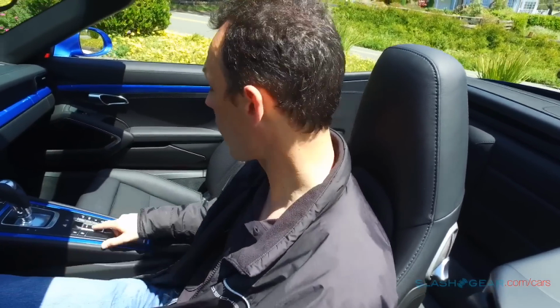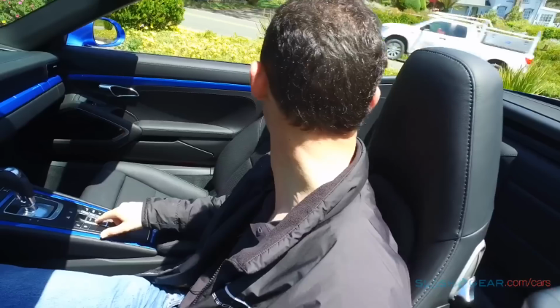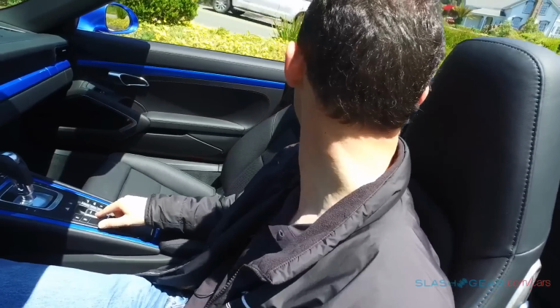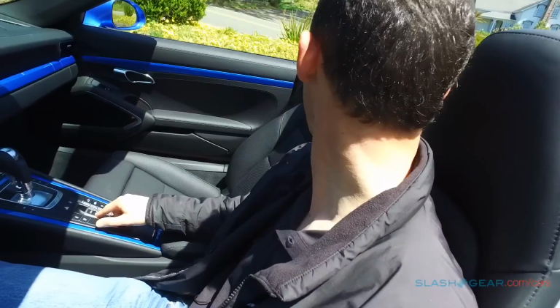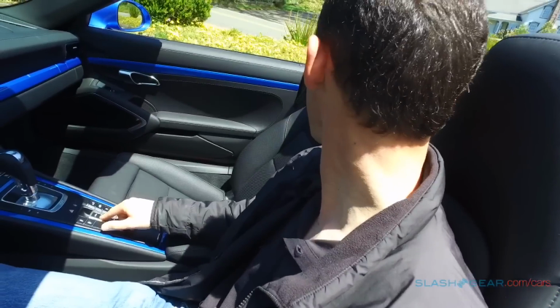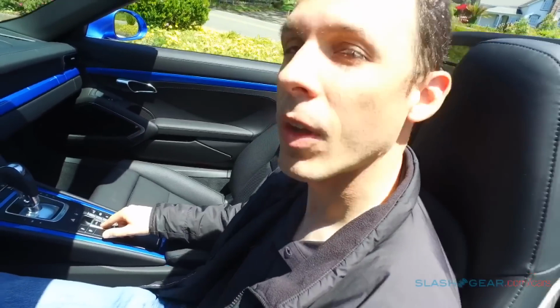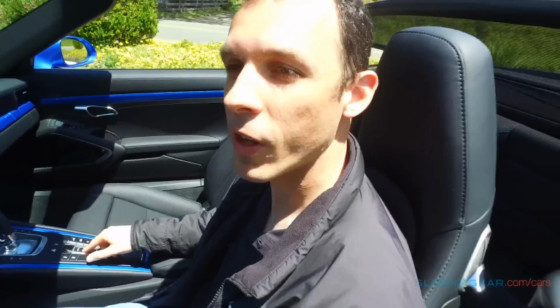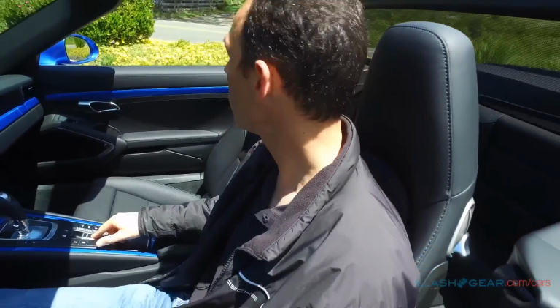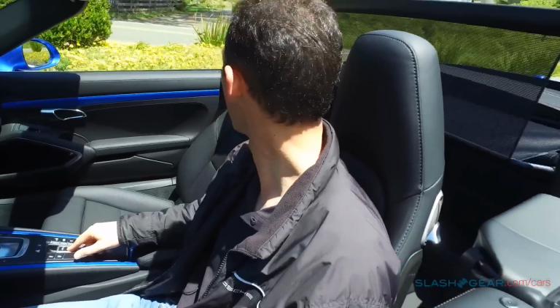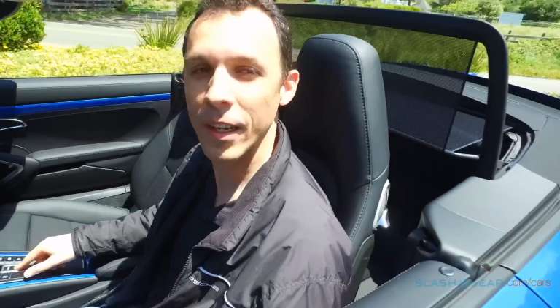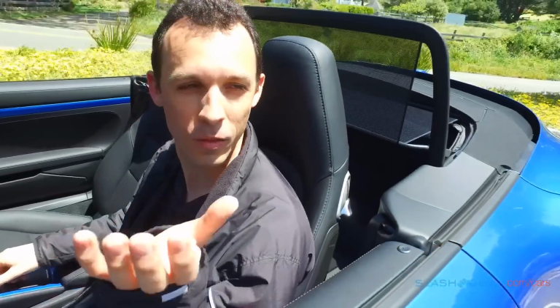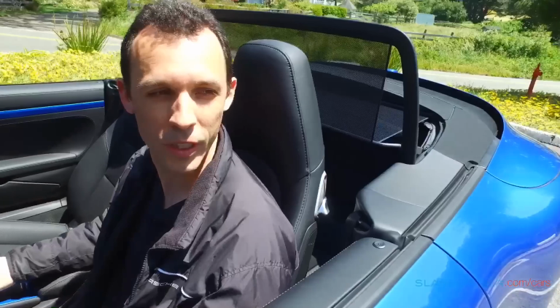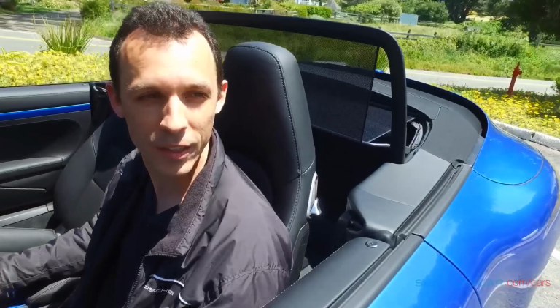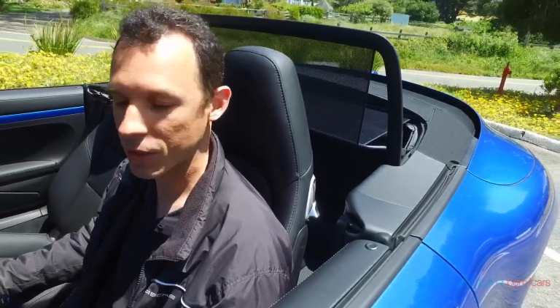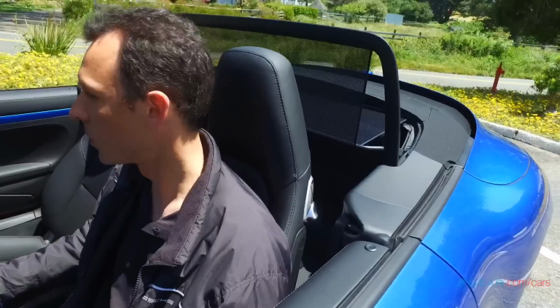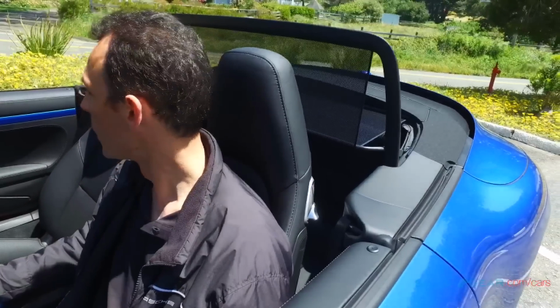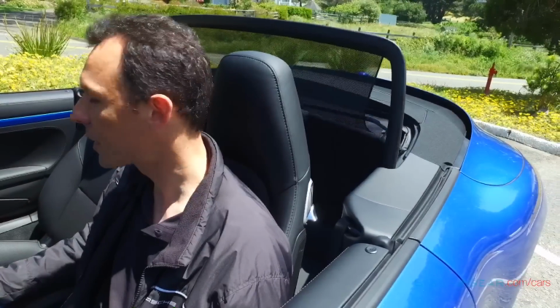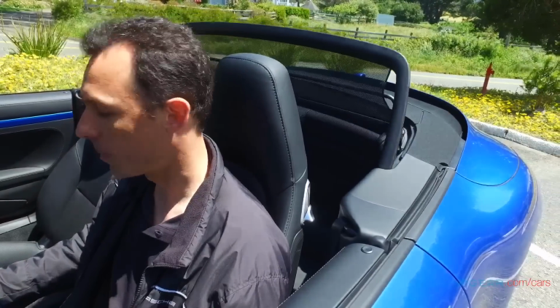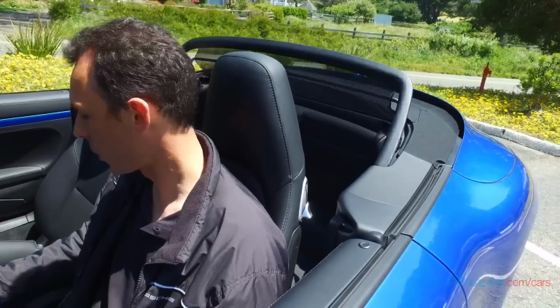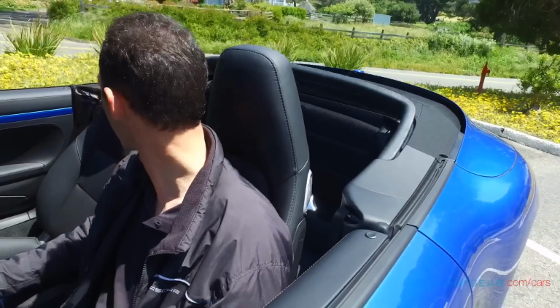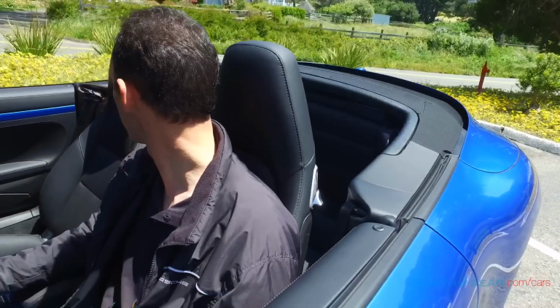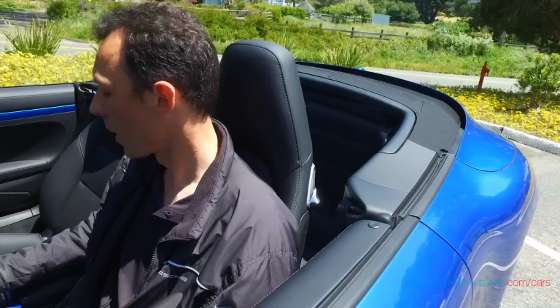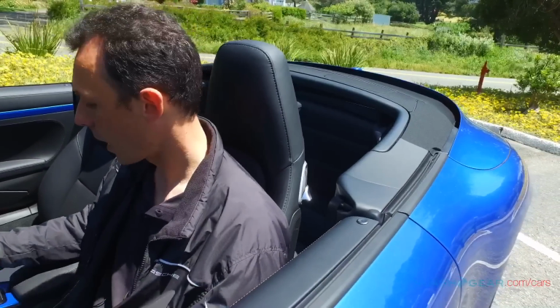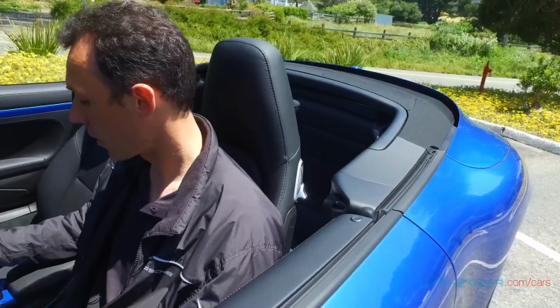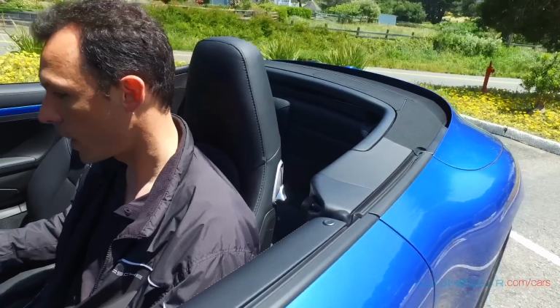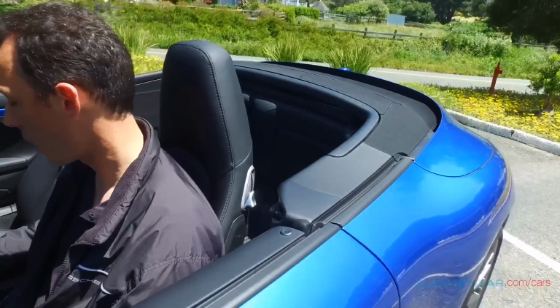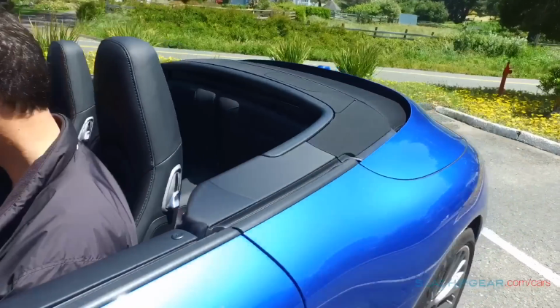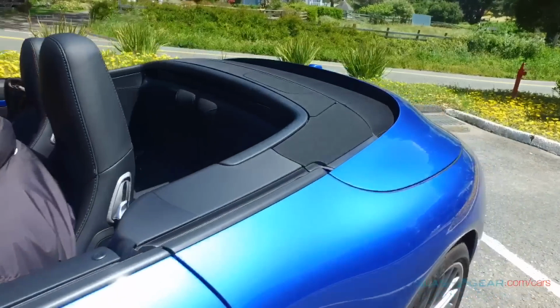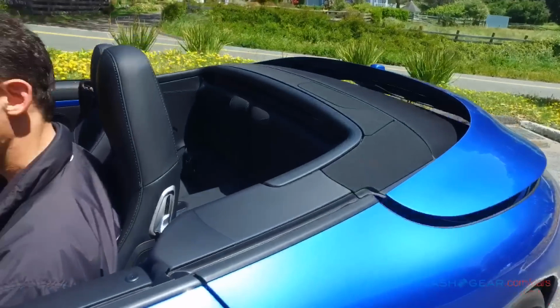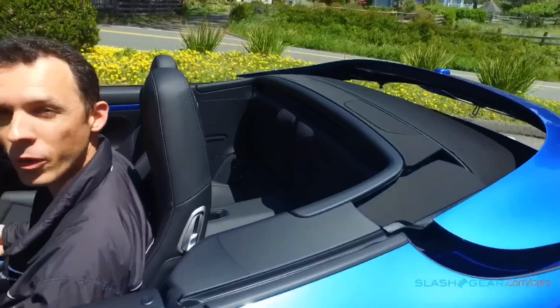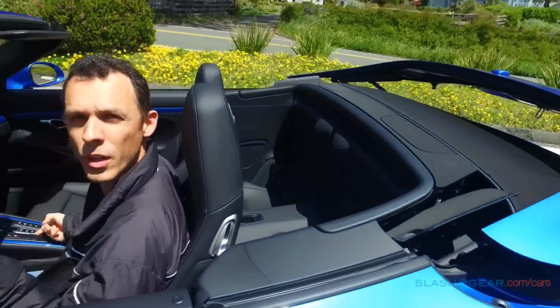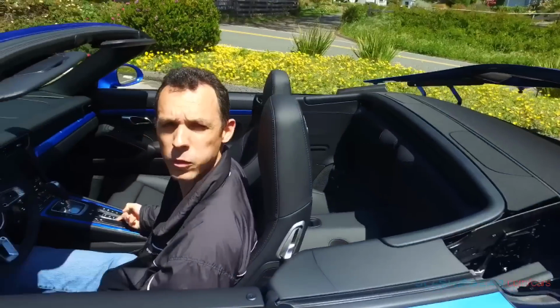The car does have a wind visor which comes in handy on windy days like this when we're seaside or close to the ocean, and then to raise the top just pull that button — you can do this on the fly.